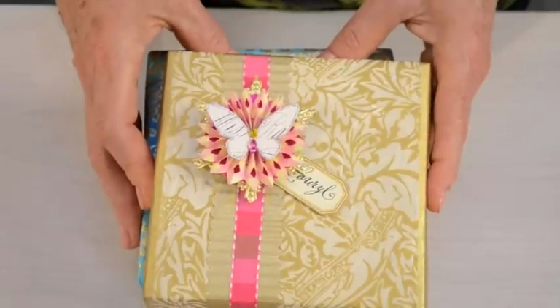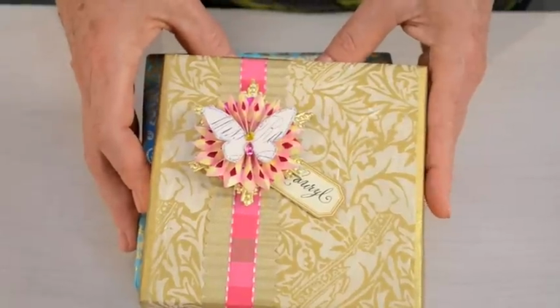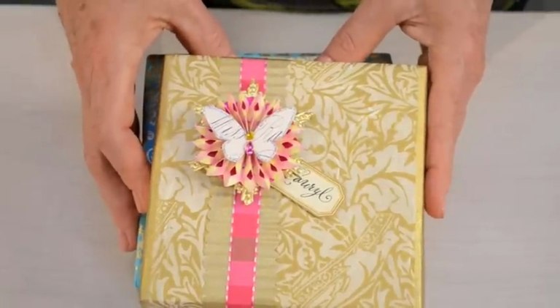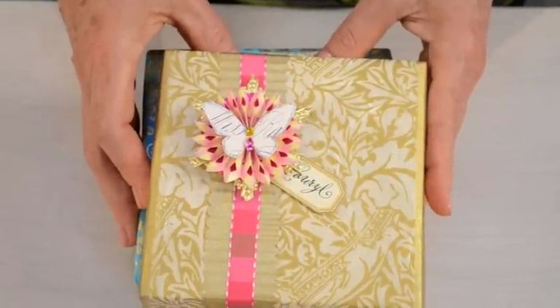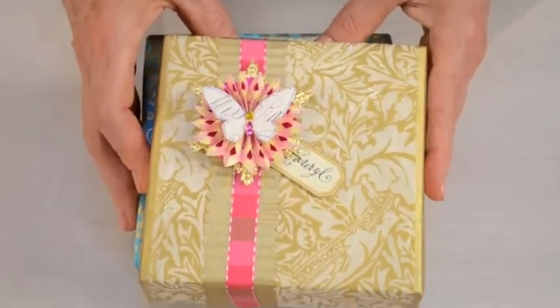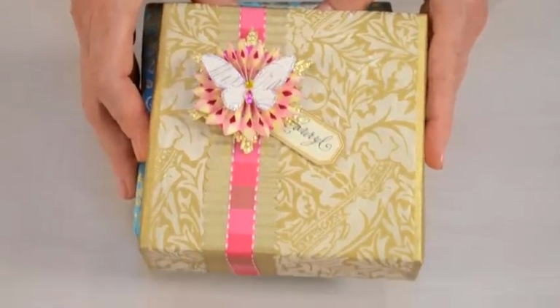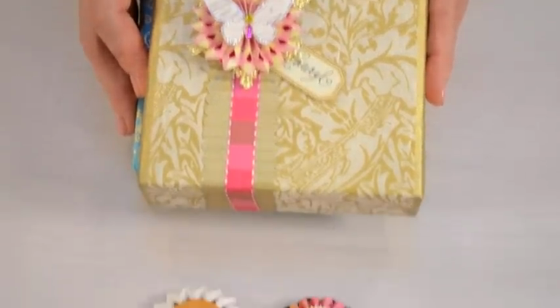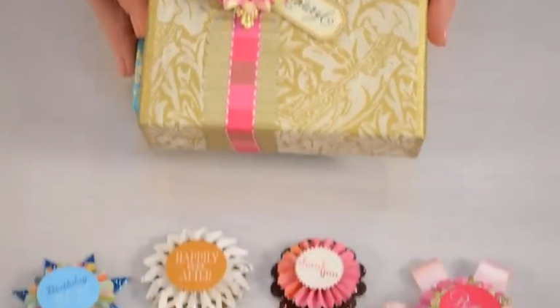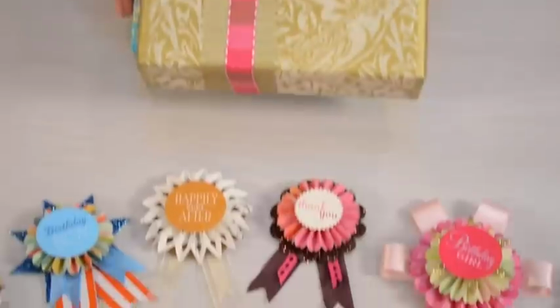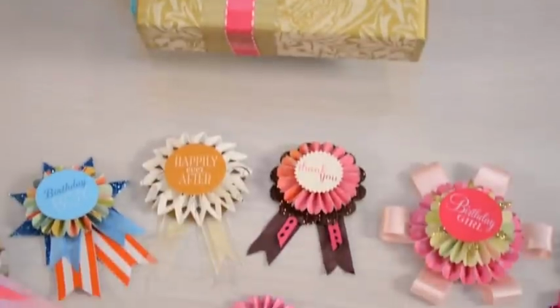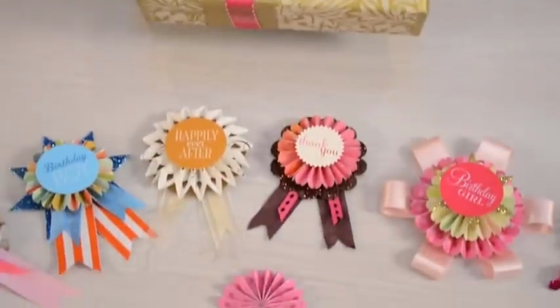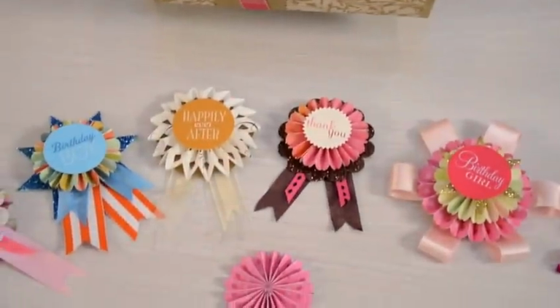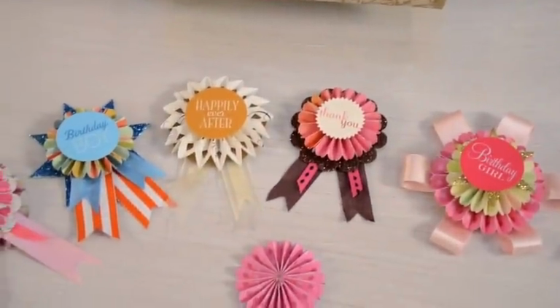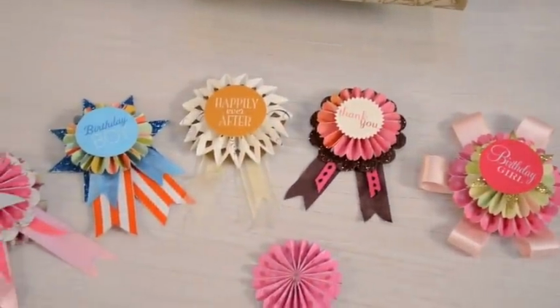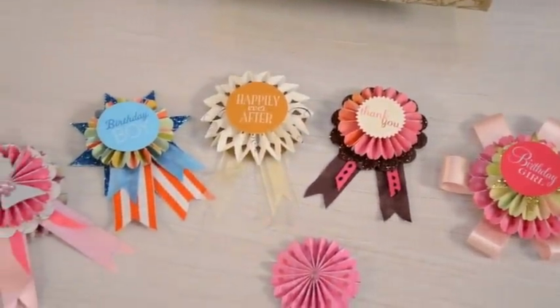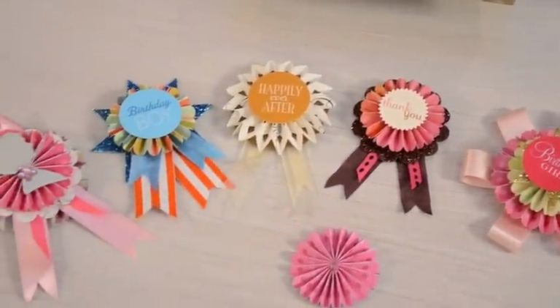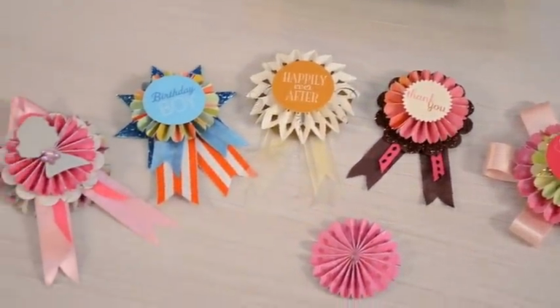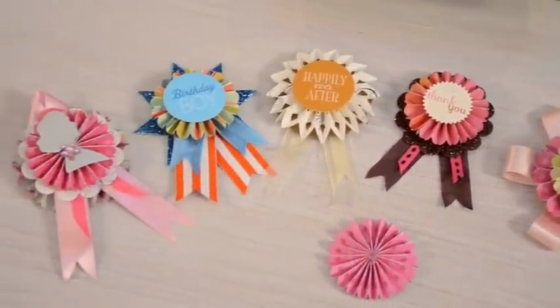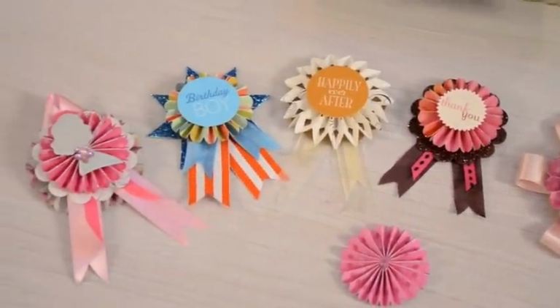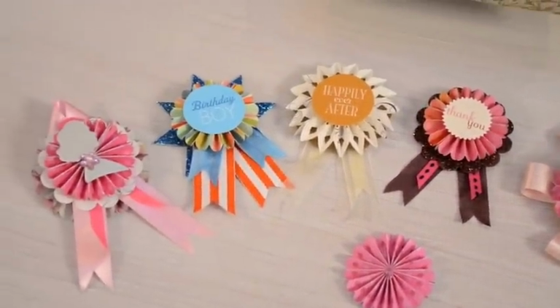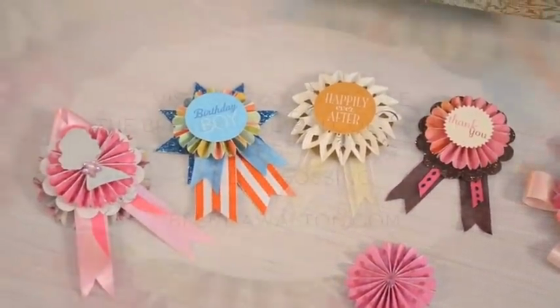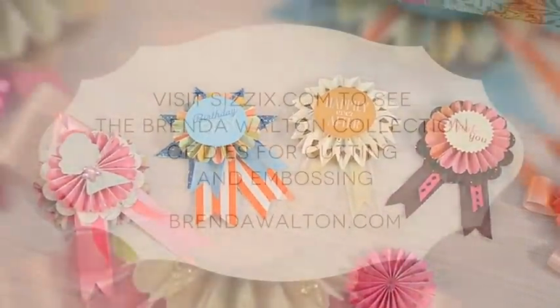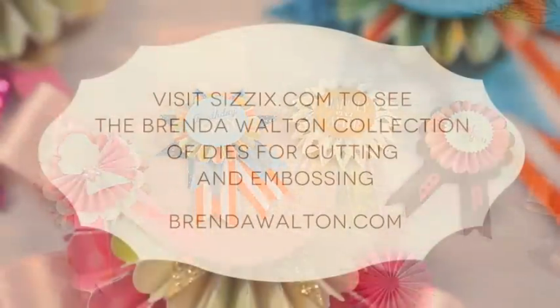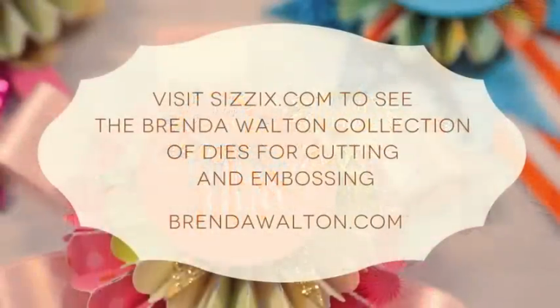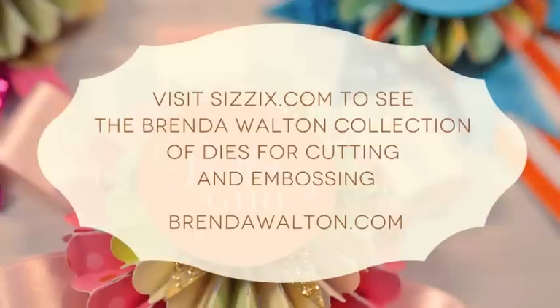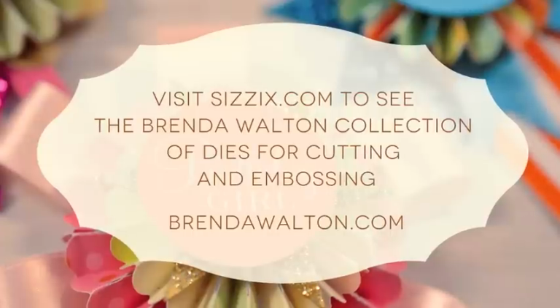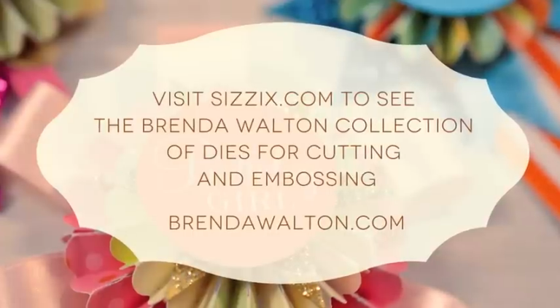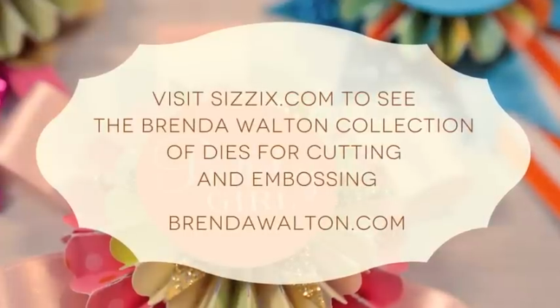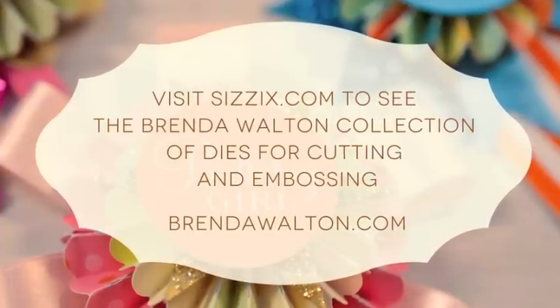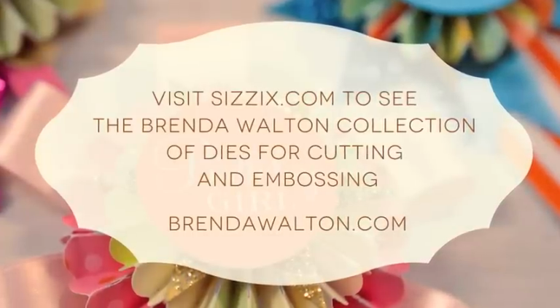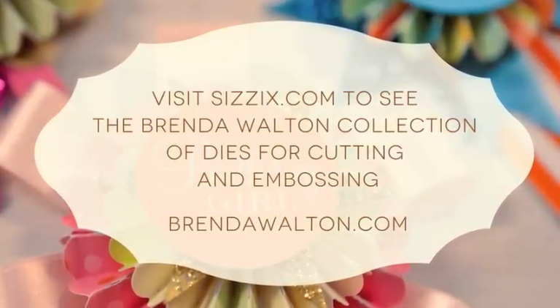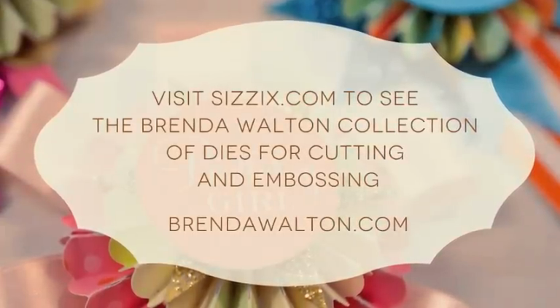Visit Sizzix.com to see my entire Favorite Things collection of dies for cutting and embossing. I hope you'll use them to celebrate each and every day. Thank you.